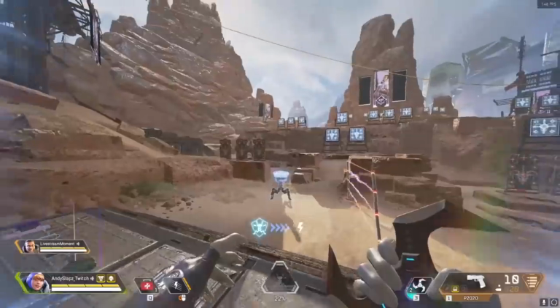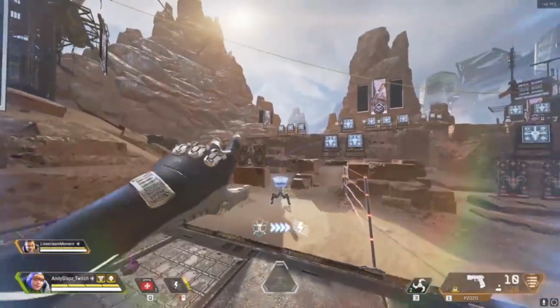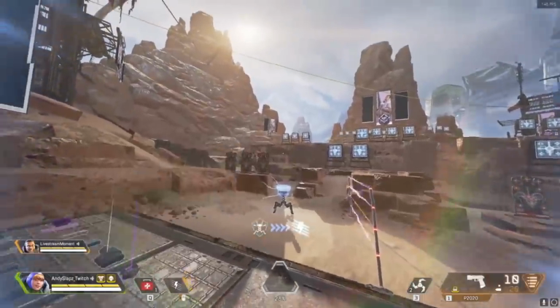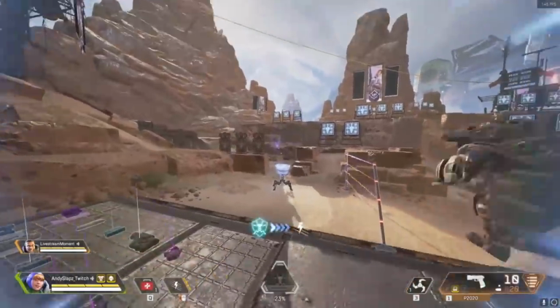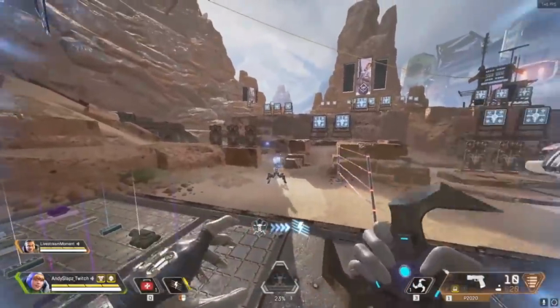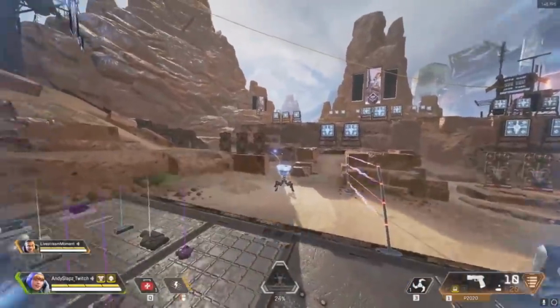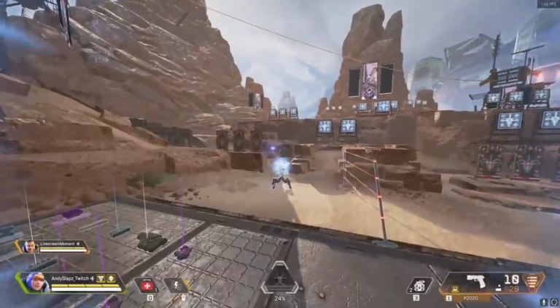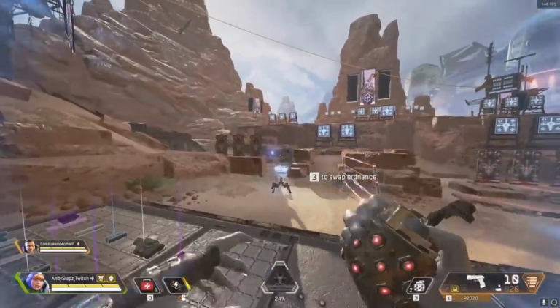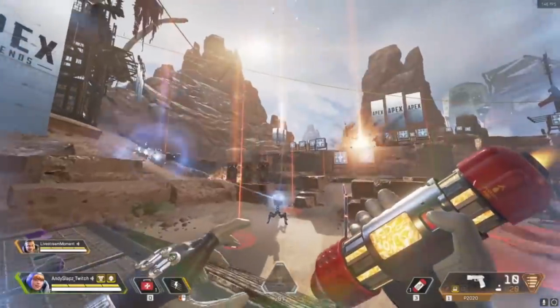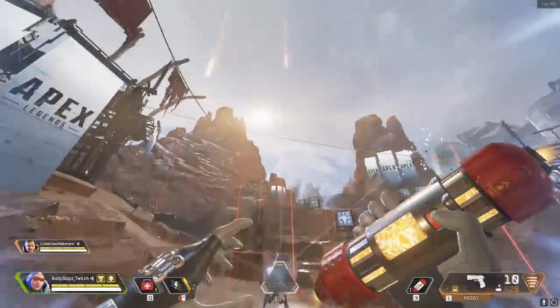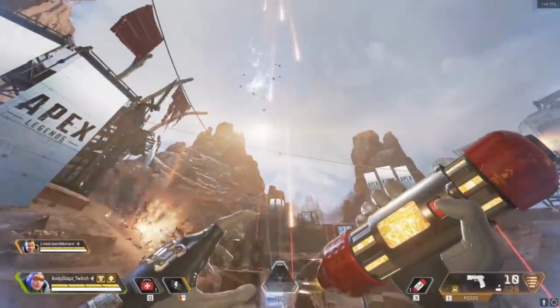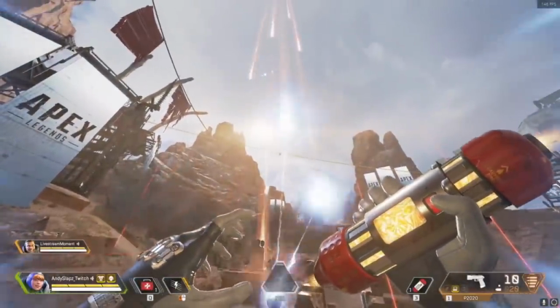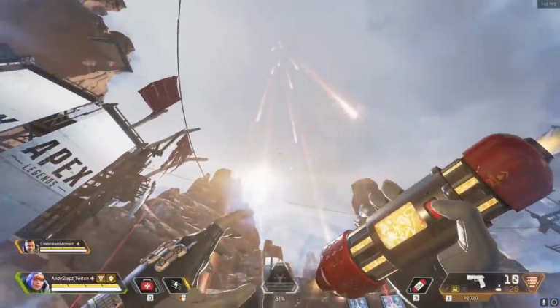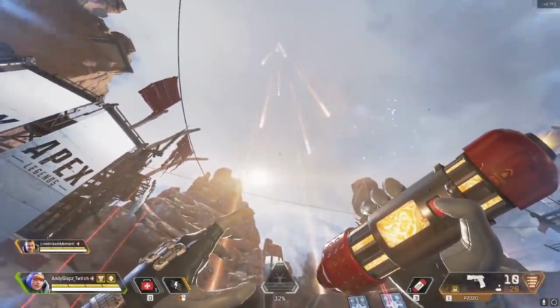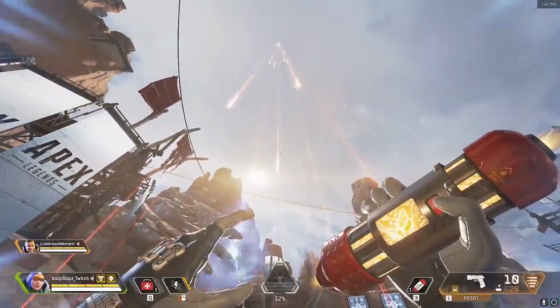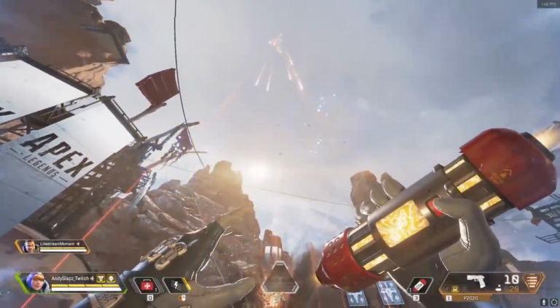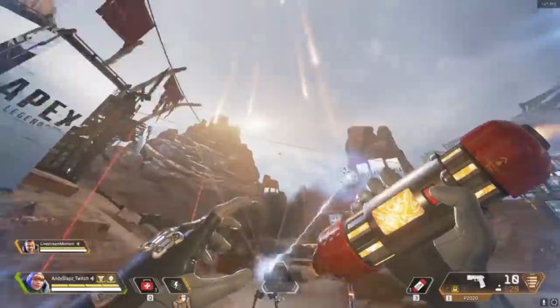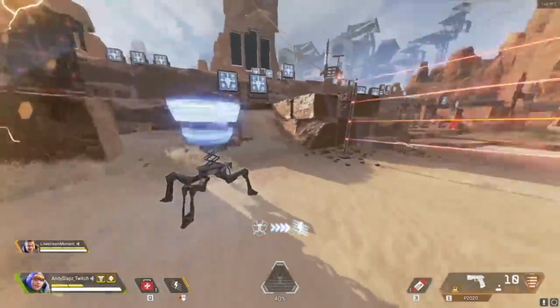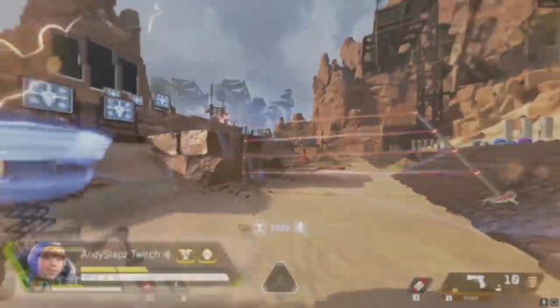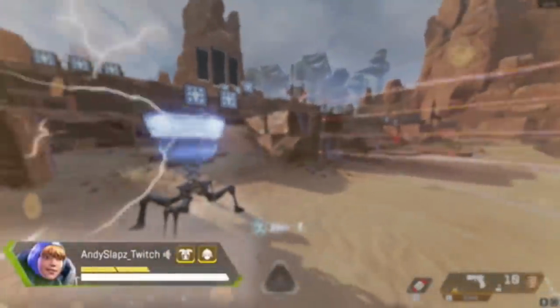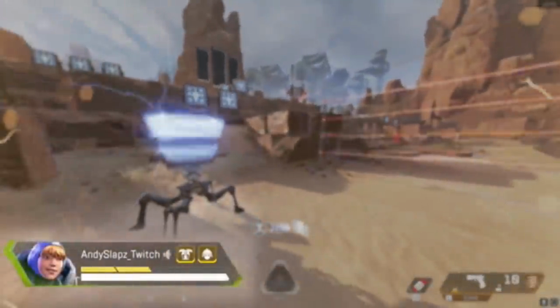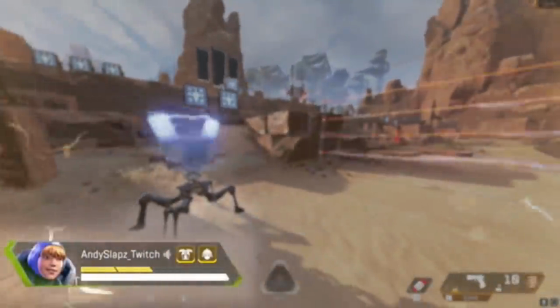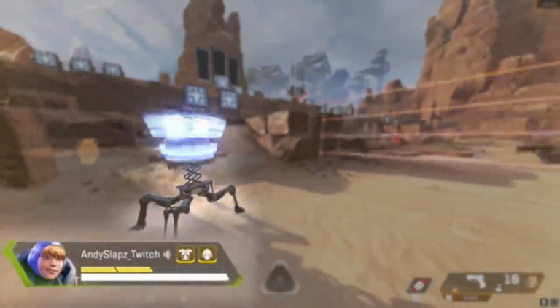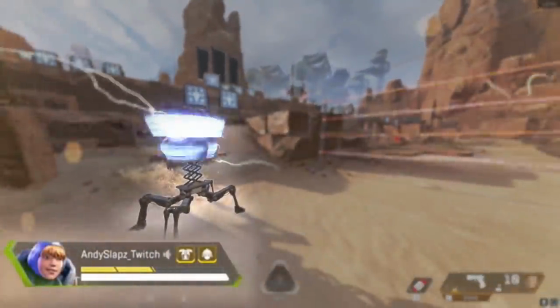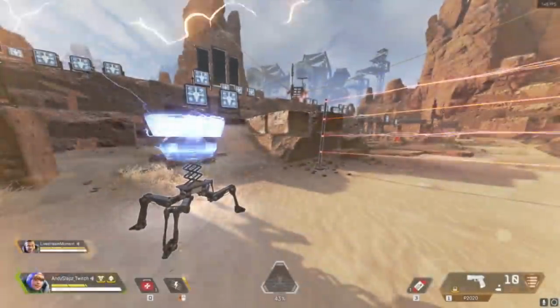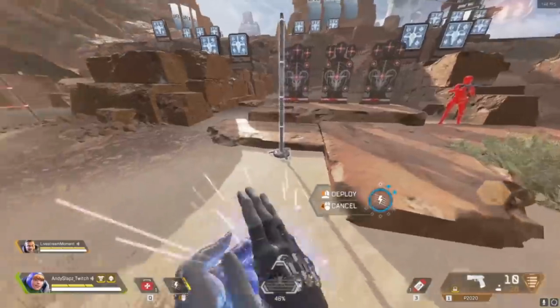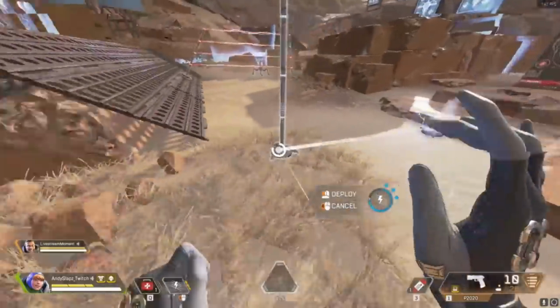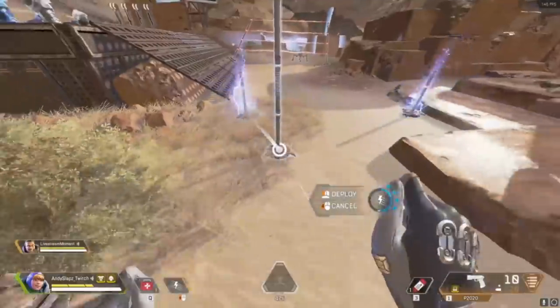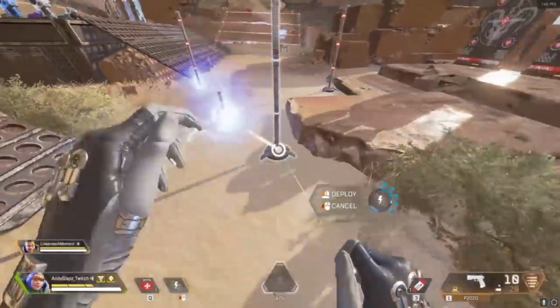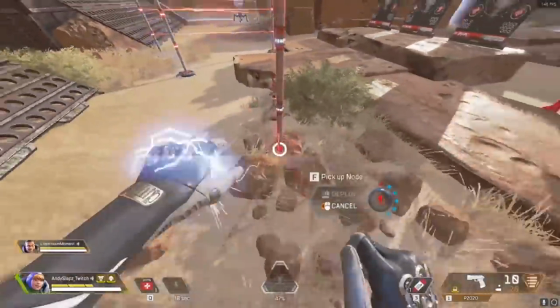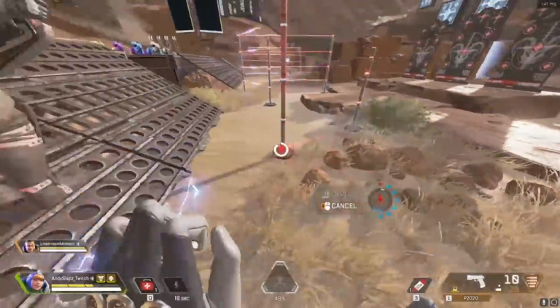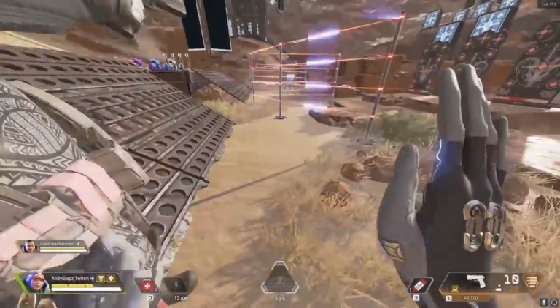Her ultimate ability destroys enemy grenades and any encroaching missile strikes or bombardments from Bangalore or Gibraltar, while also healing players' shields that are within a short distance from her ultimate. The ultimate also recharges her active ability almost instantly.